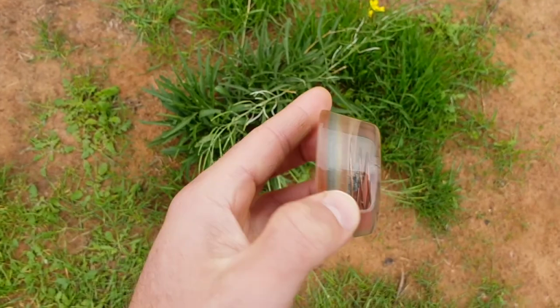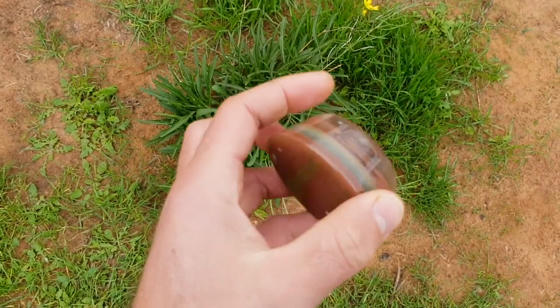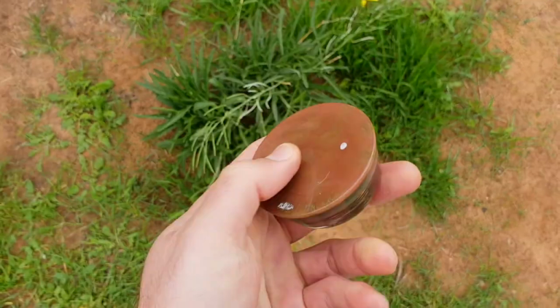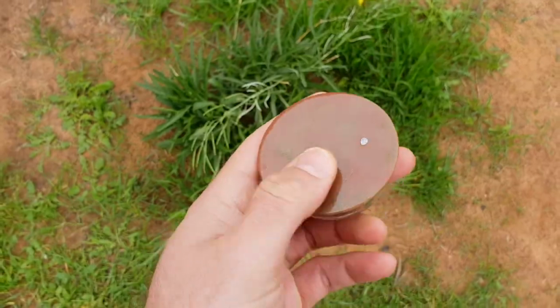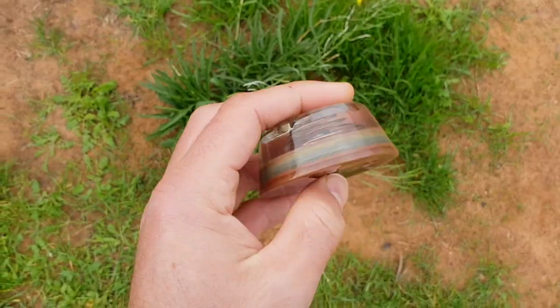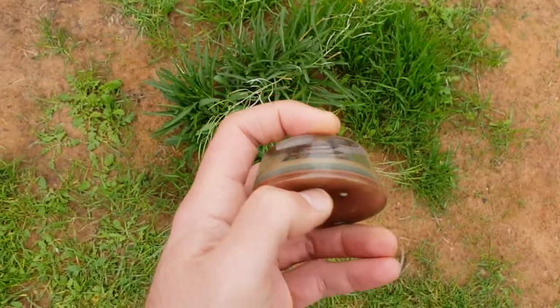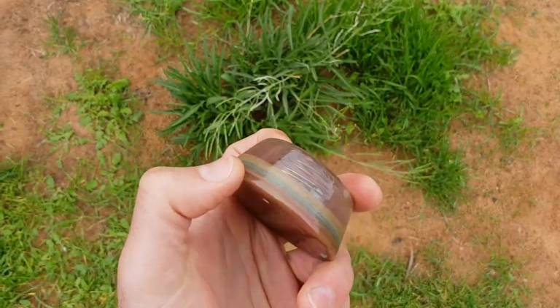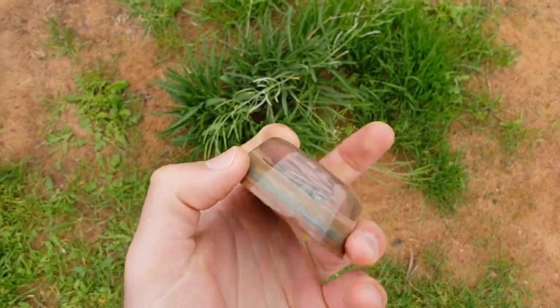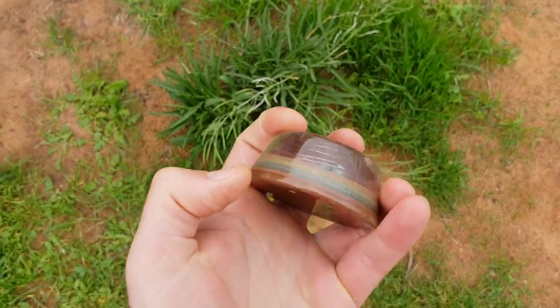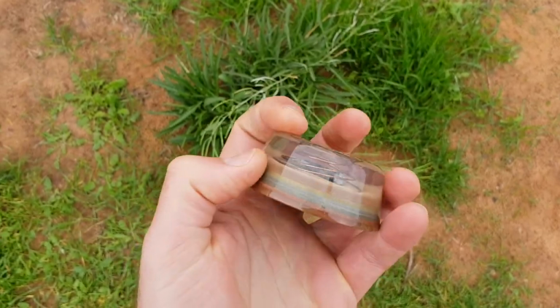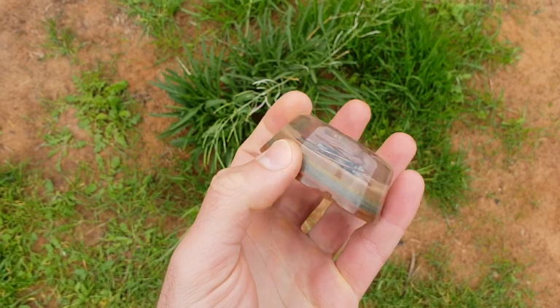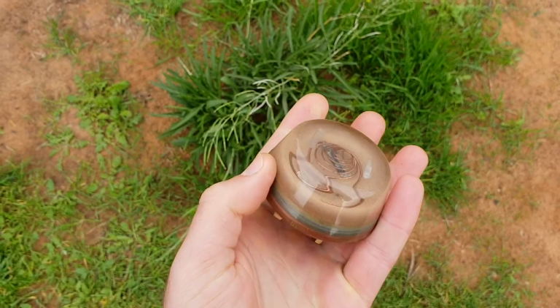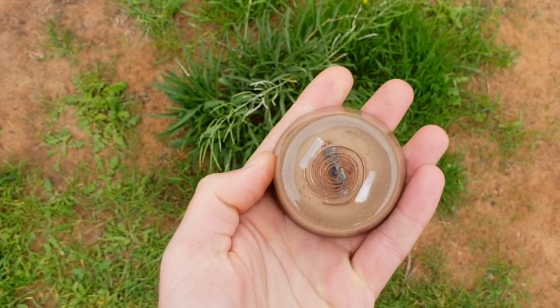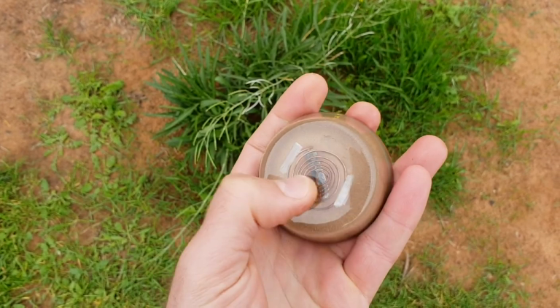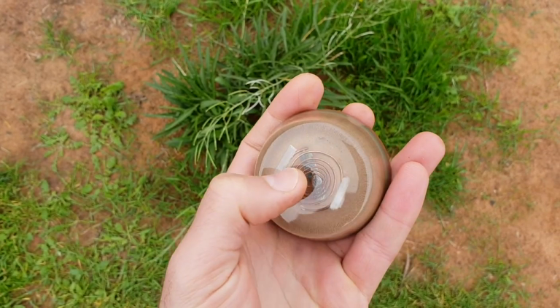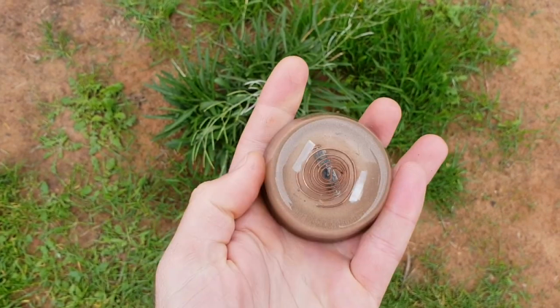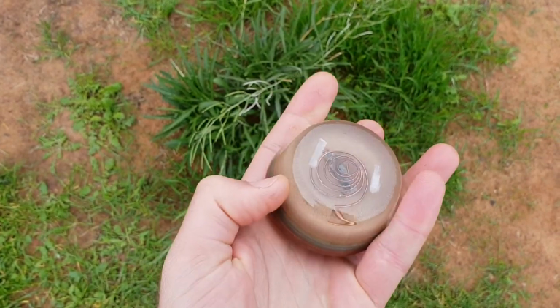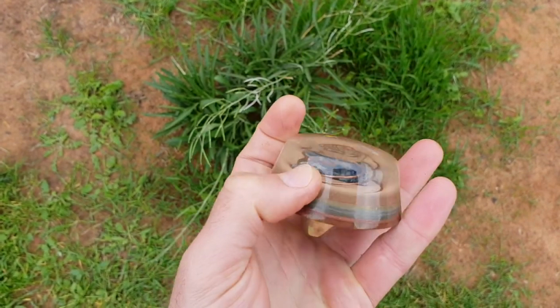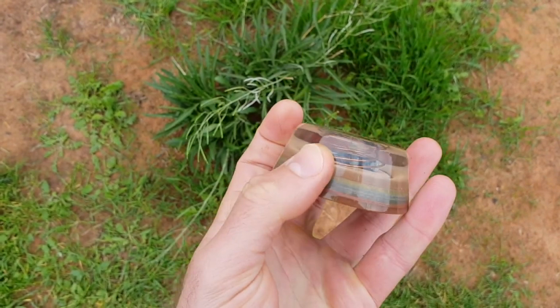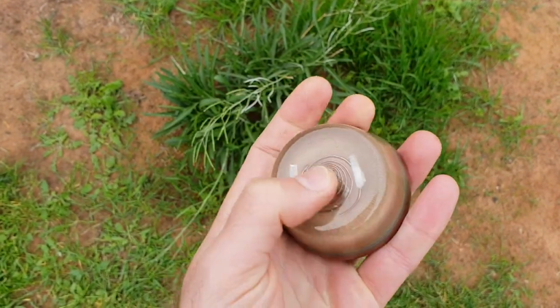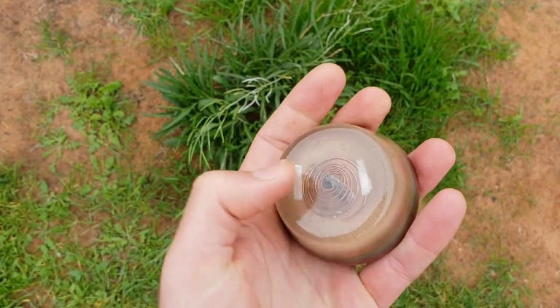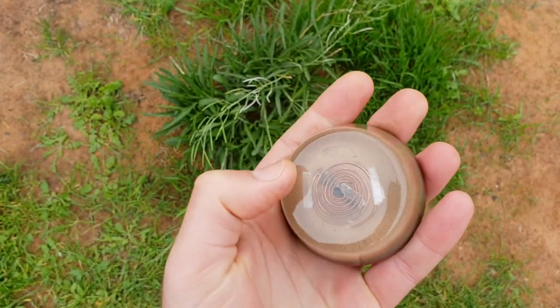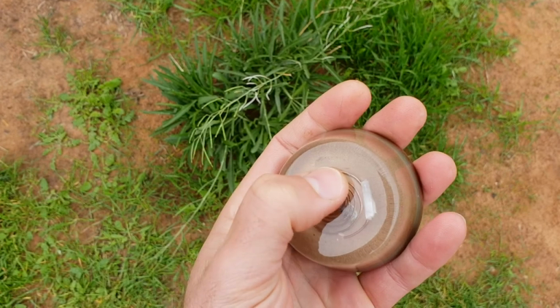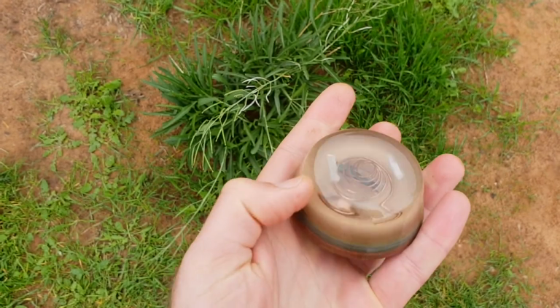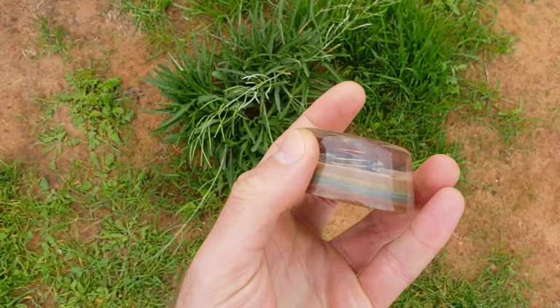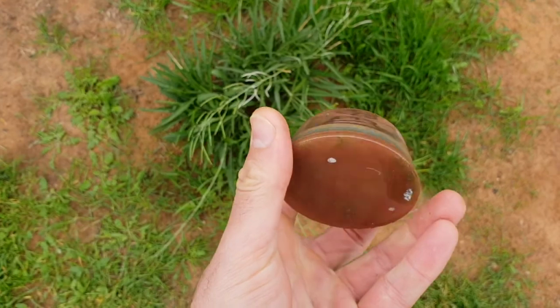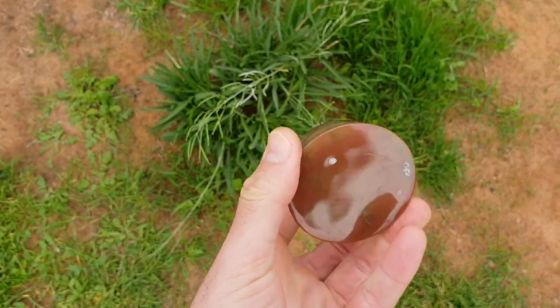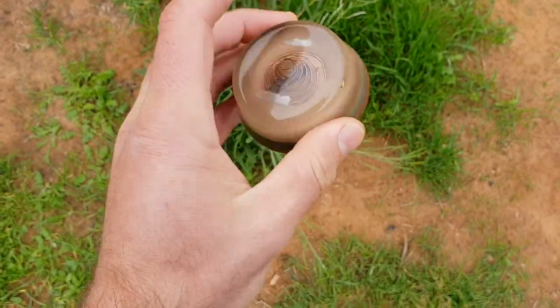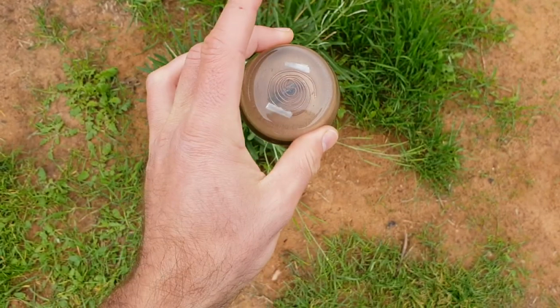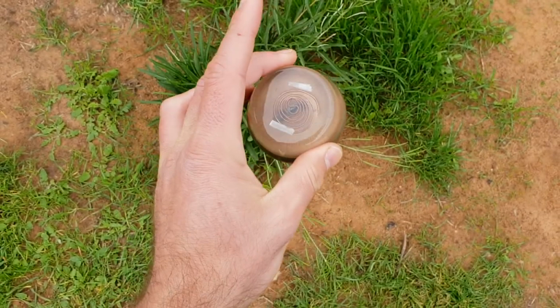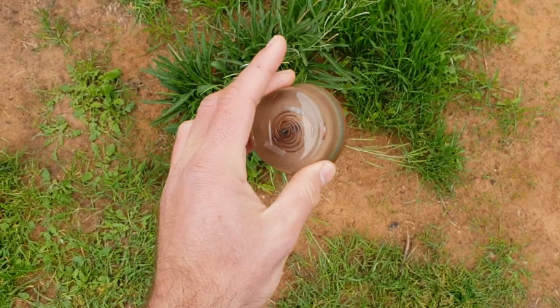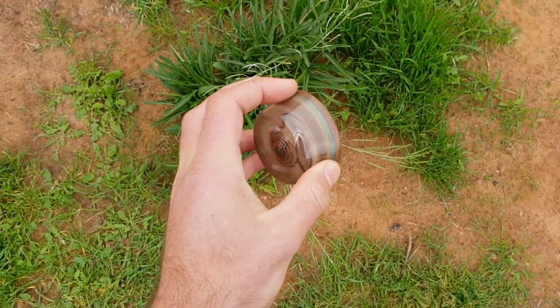This is the very first one that I made. In here is copper, brass, and aluminium powder. It's got a copper coil — the SBB coil — and it's got selenite, kyanite, and clear quartz in there. So that's what's been living in there for a little while.